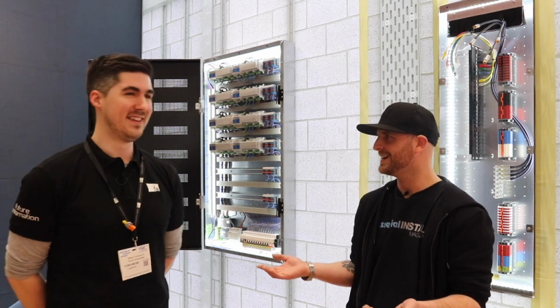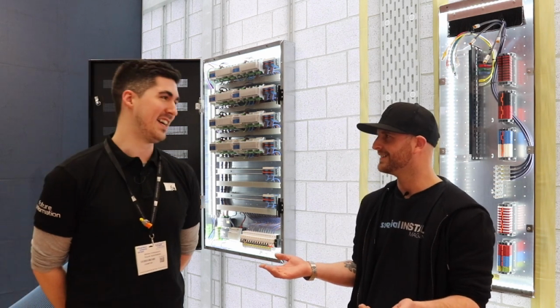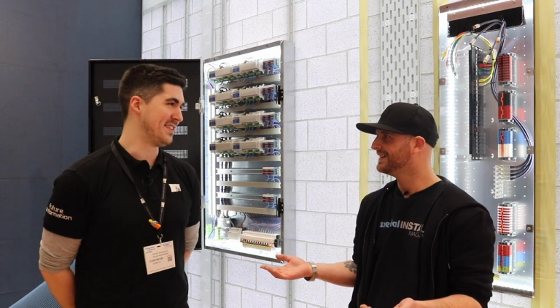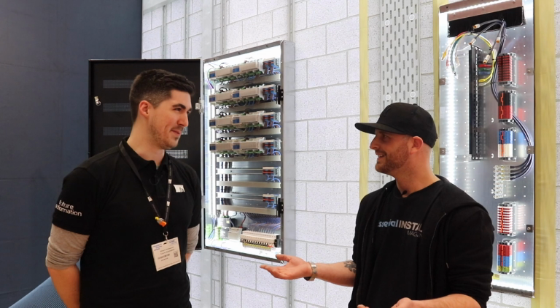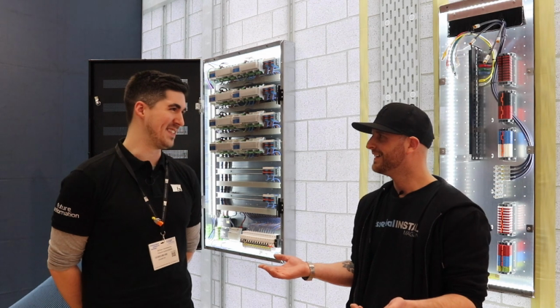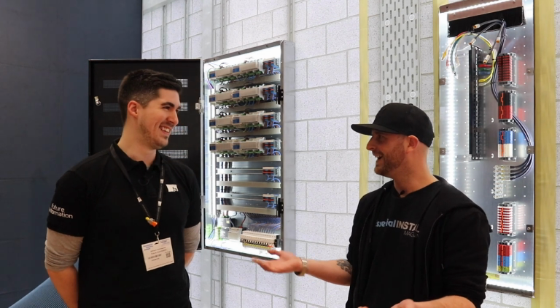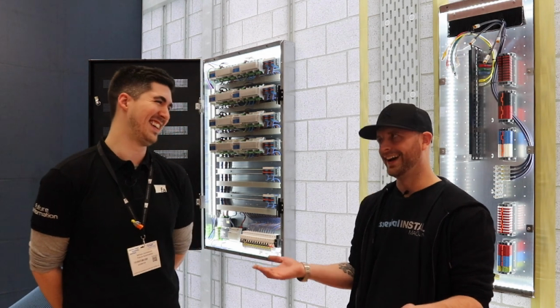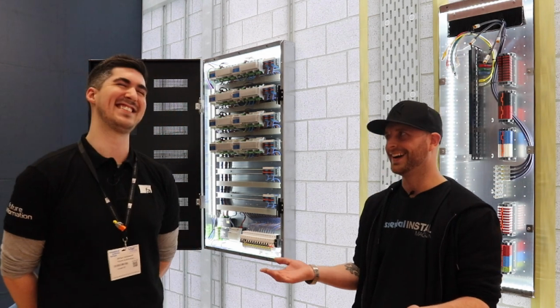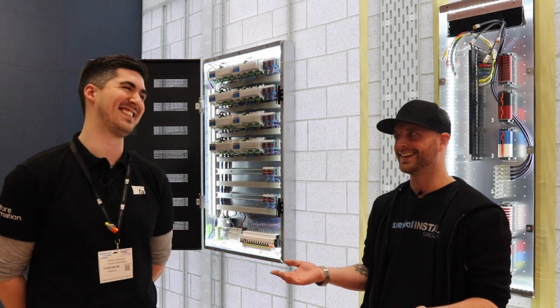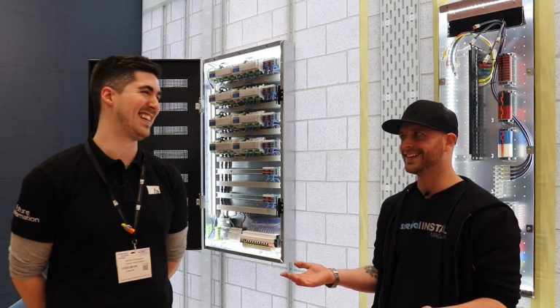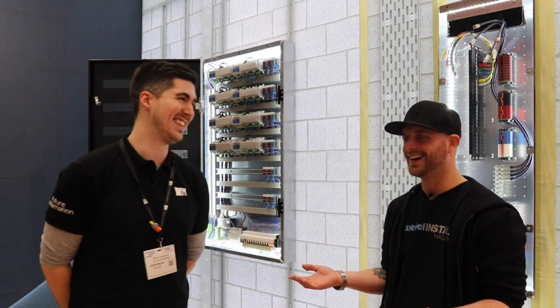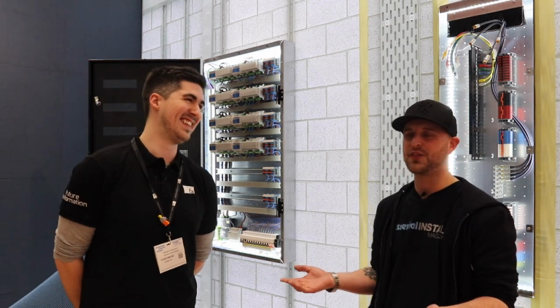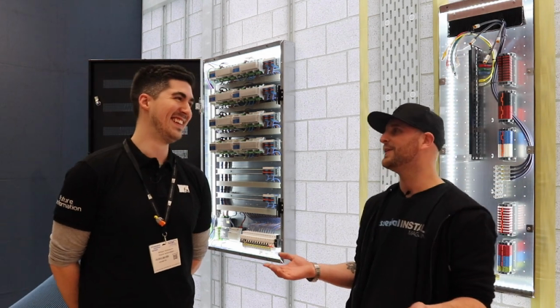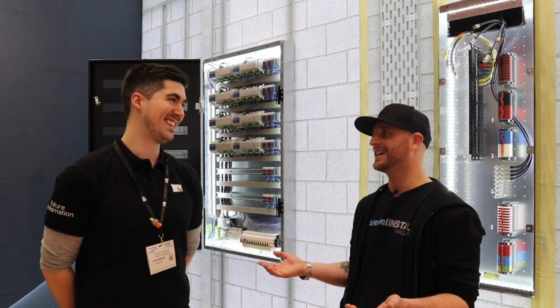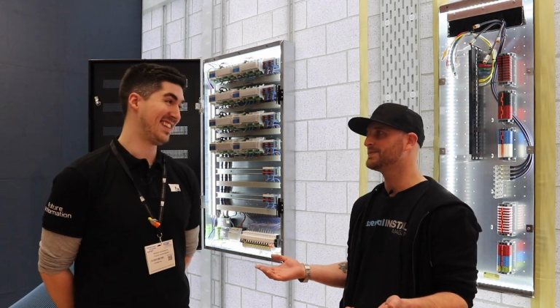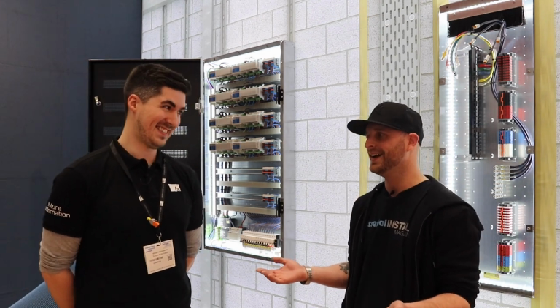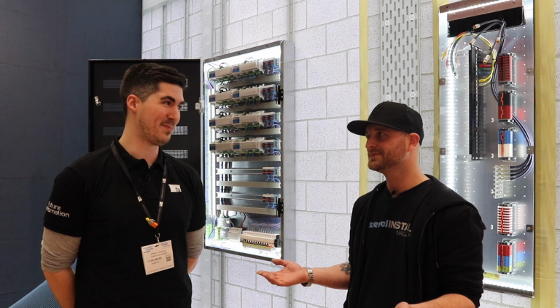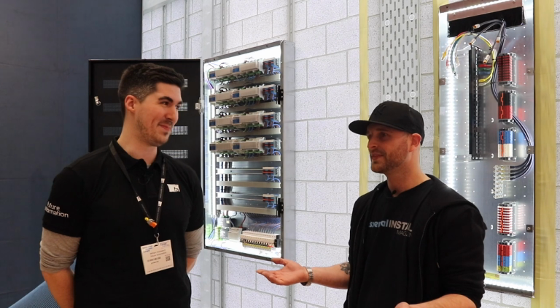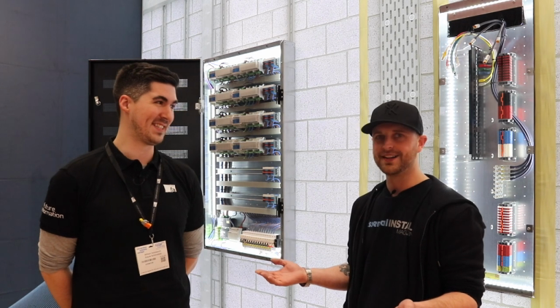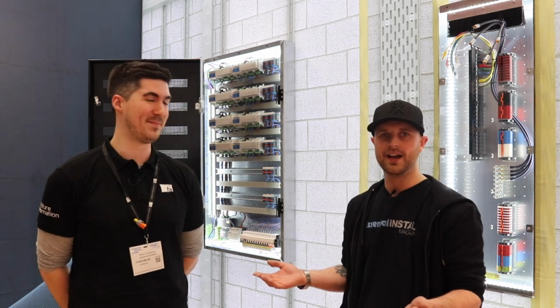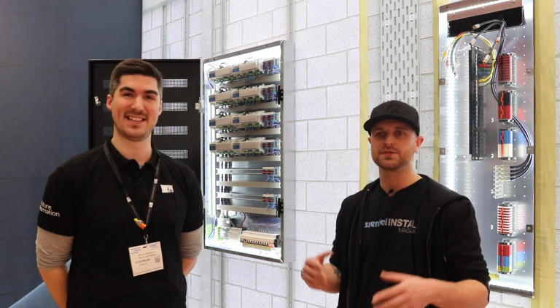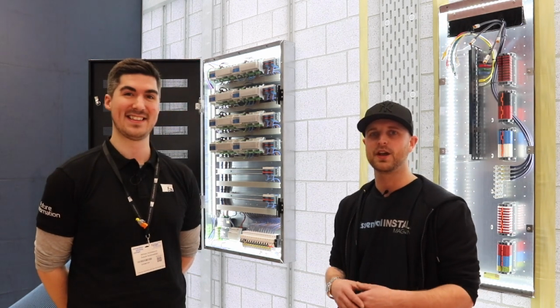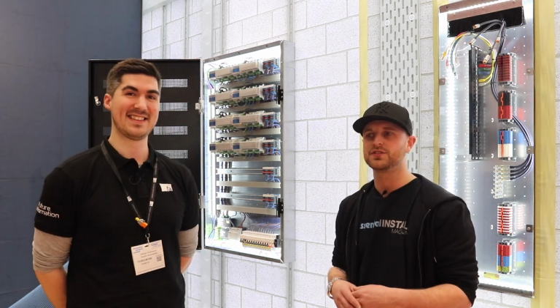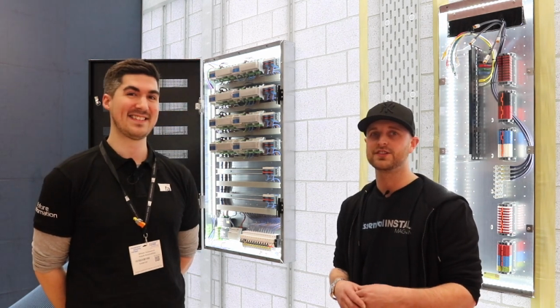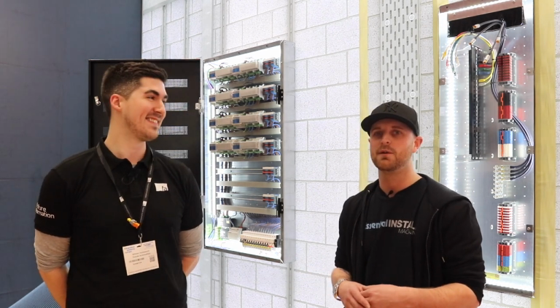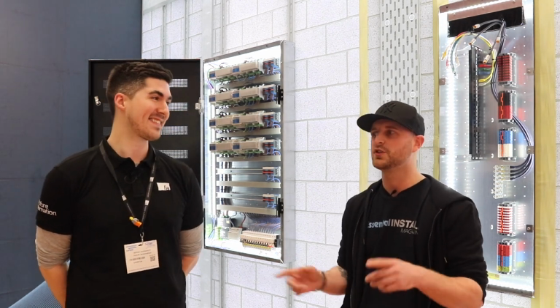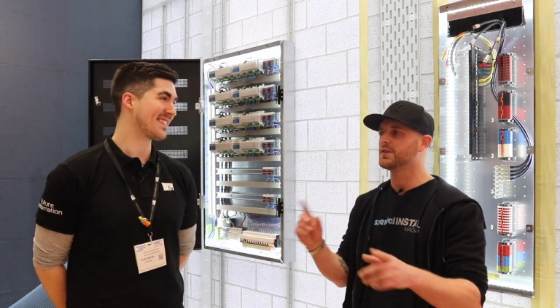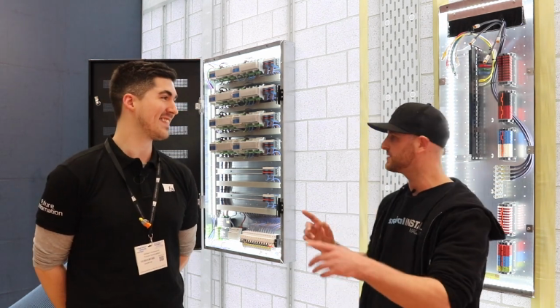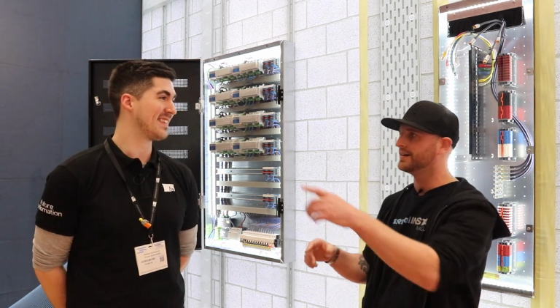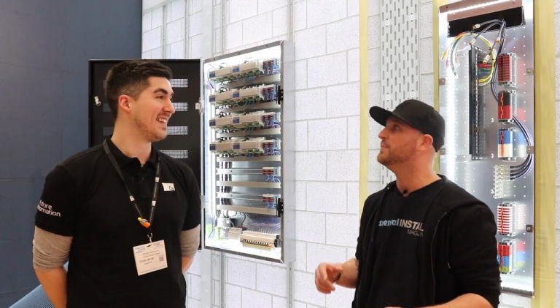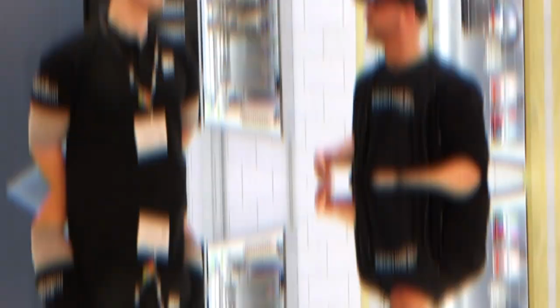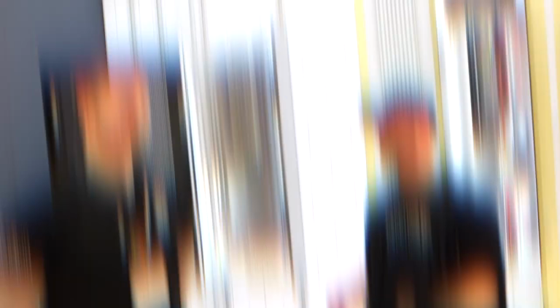Like a stag do — you end up with pictures. Thank you, Will, for today. Been great. No problem. I'll drop some links below to Future Automation, and we'll cut to some of the shots of the moving stuff.